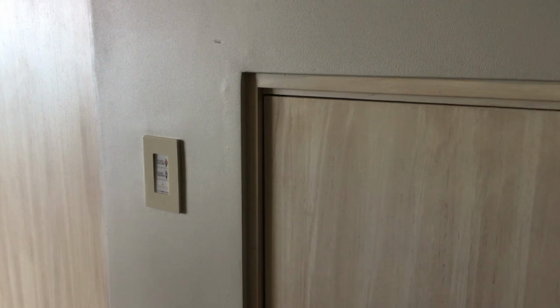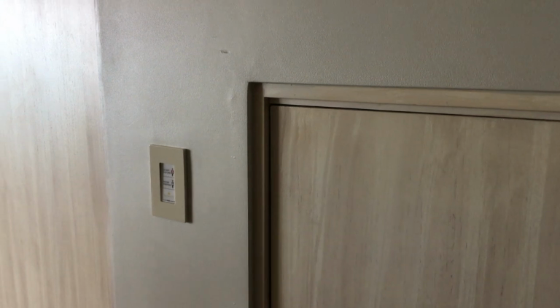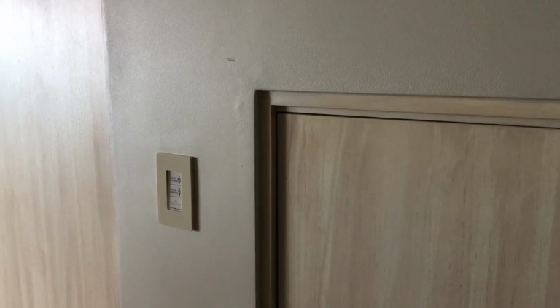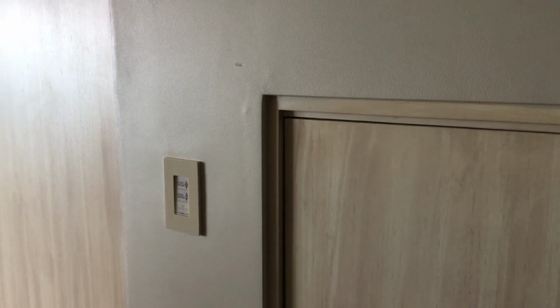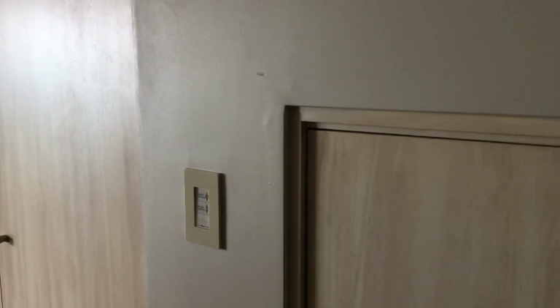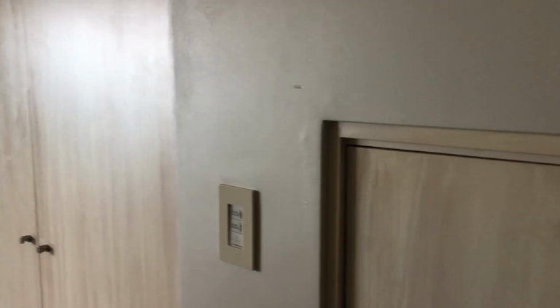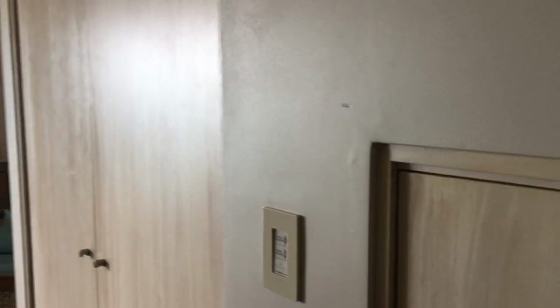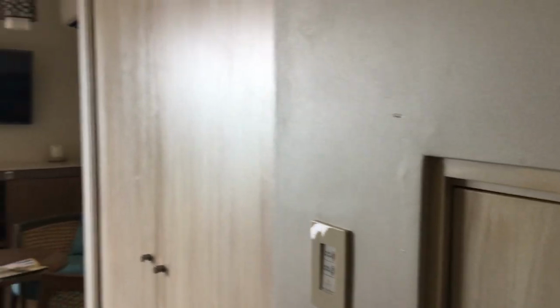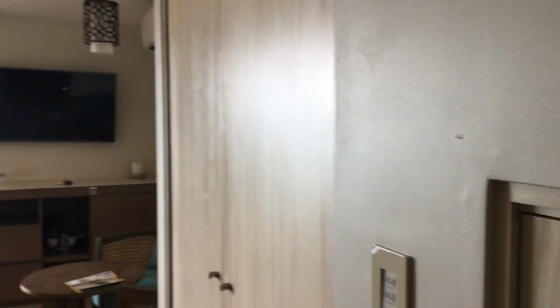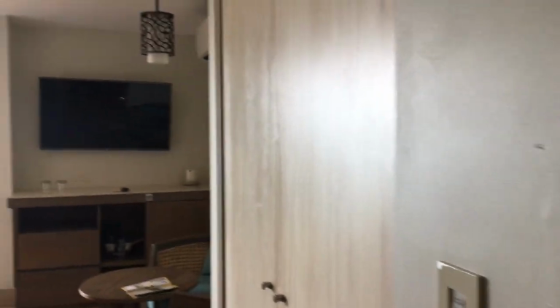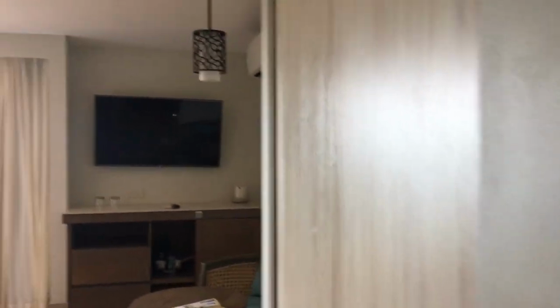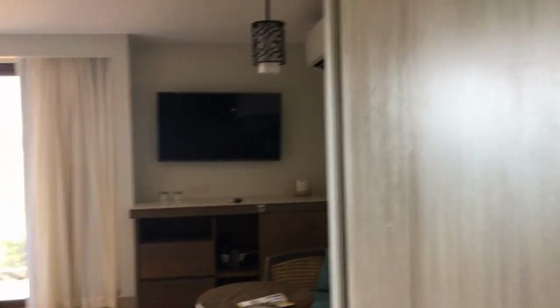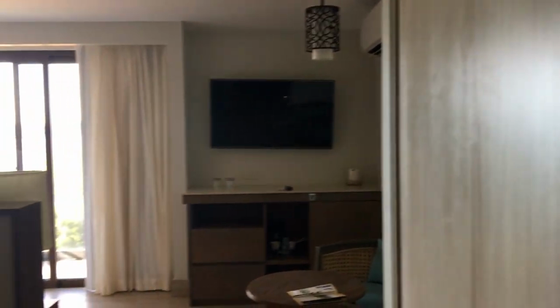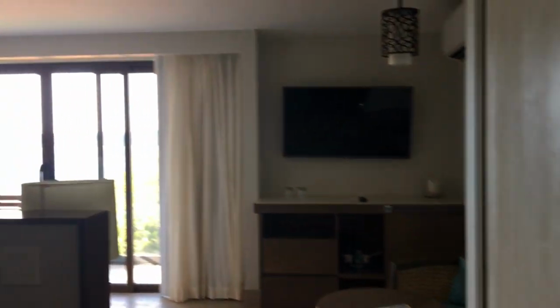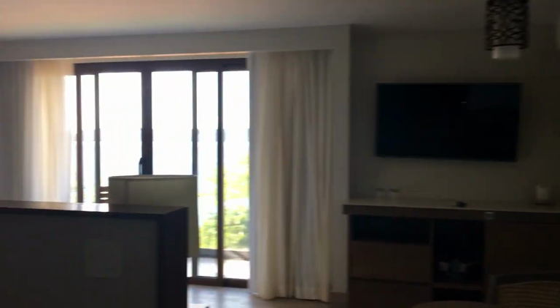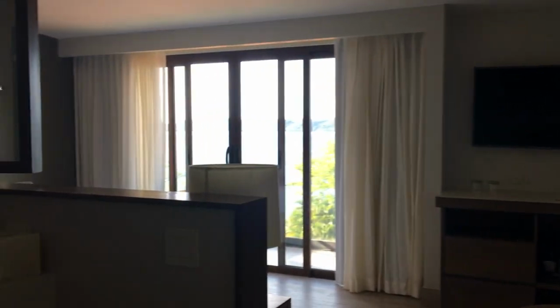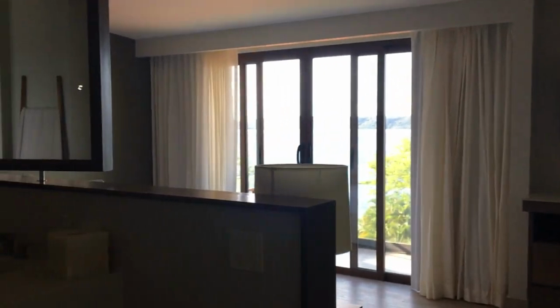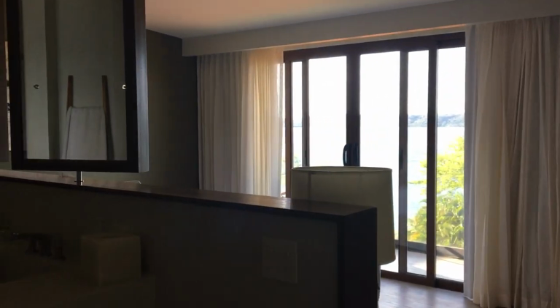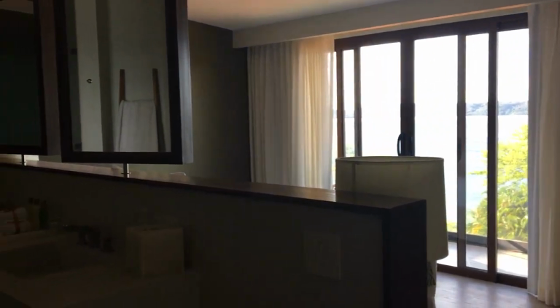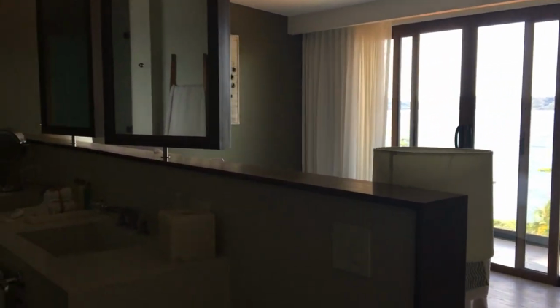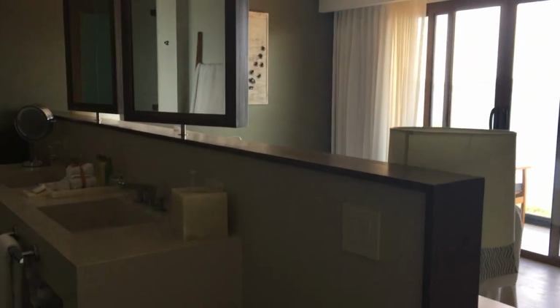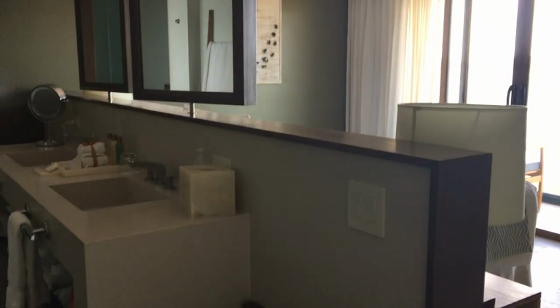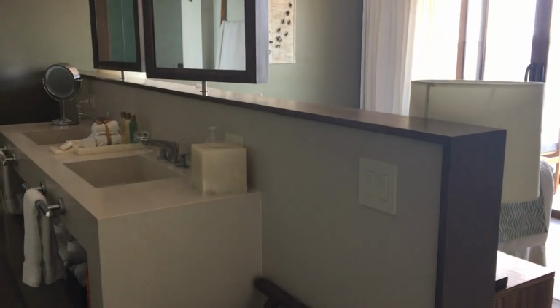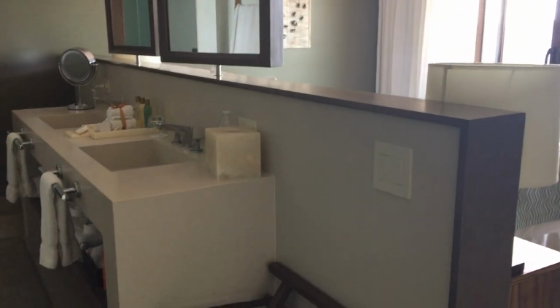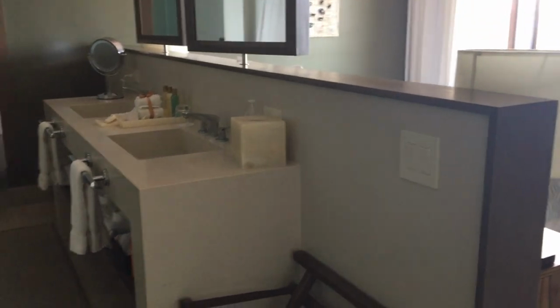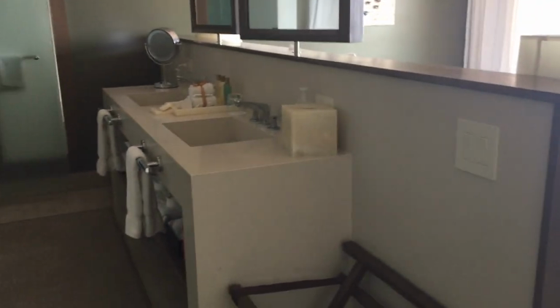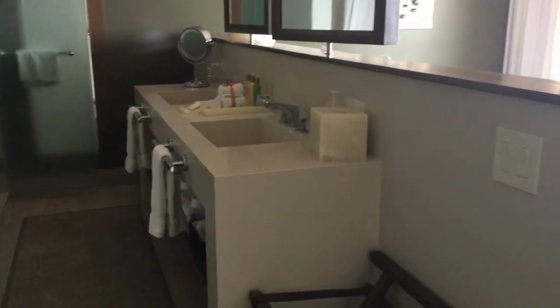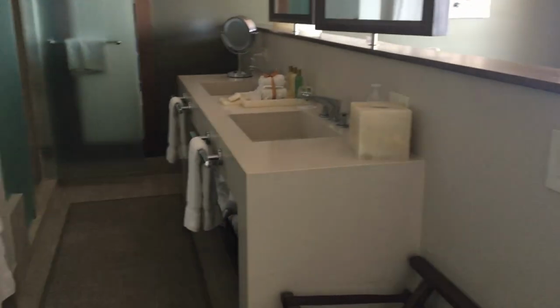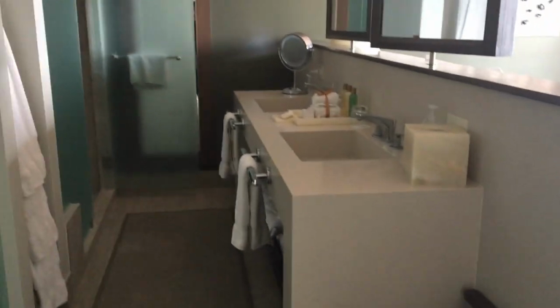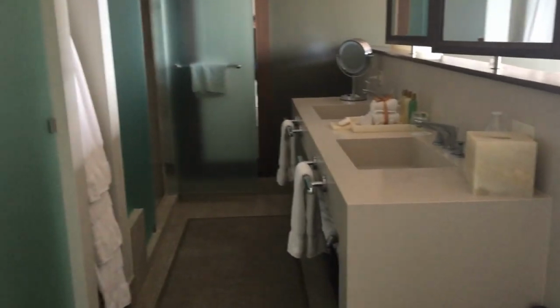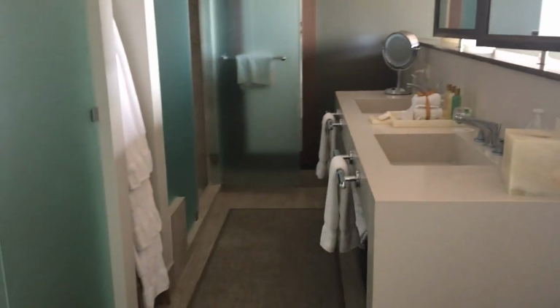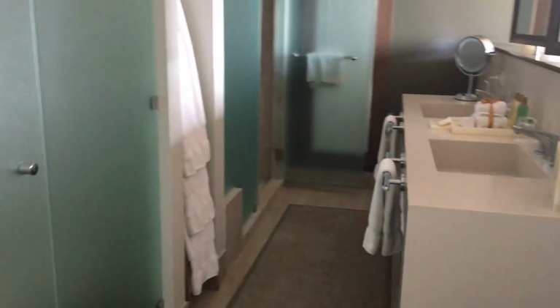Hi, this is Mina with Blissful Honeymoons and Destination Weddings, here at Secrets Papagayo in Costa Rica. This room is spectacular and it's one of the lead-in category rooms, so you're not spending a ton of money to get a beautiful room.